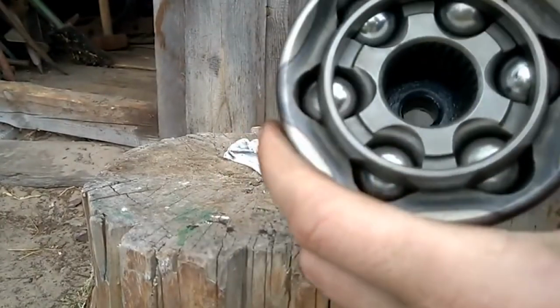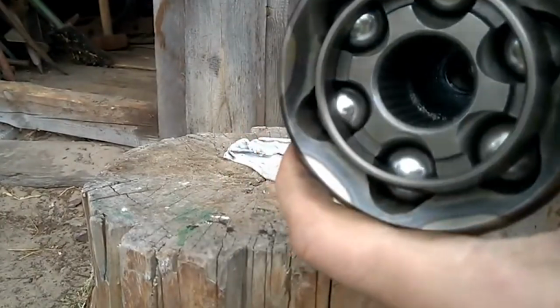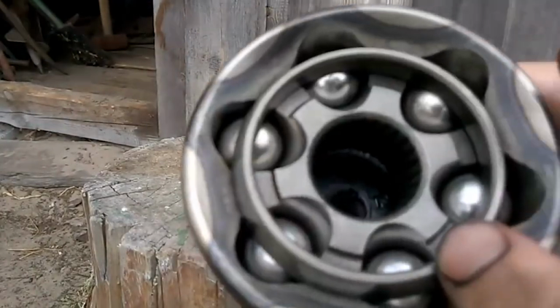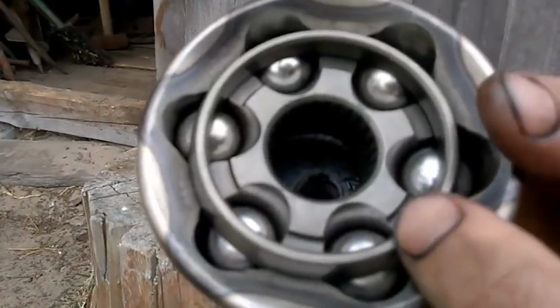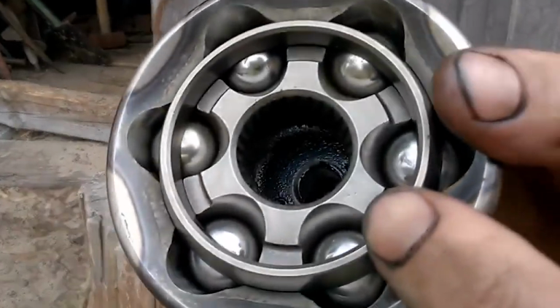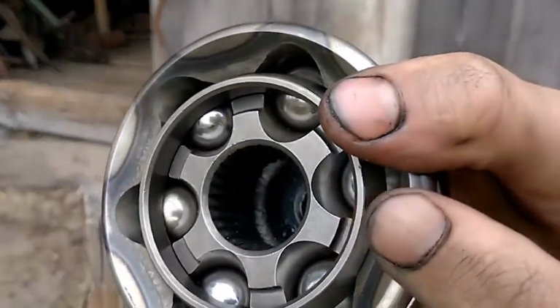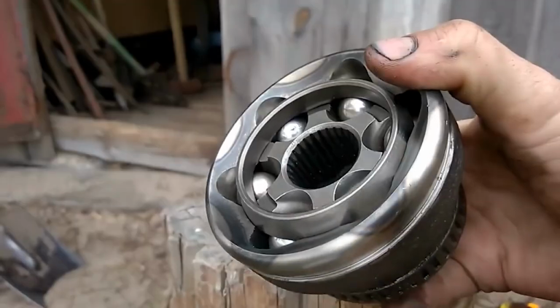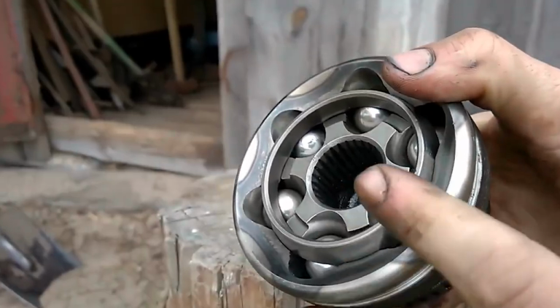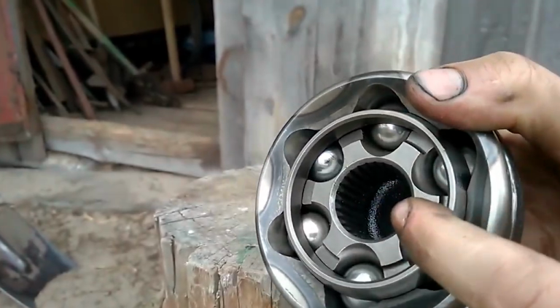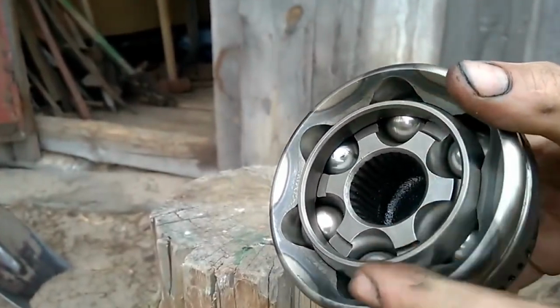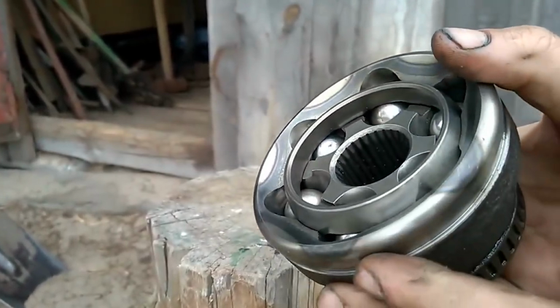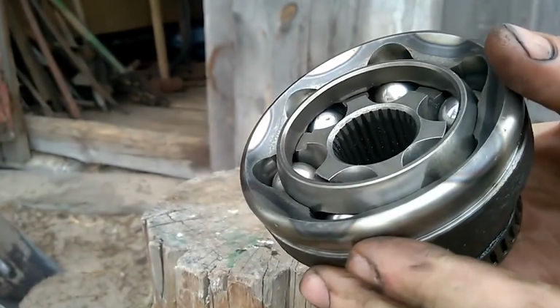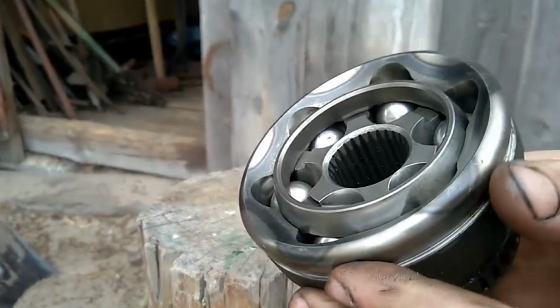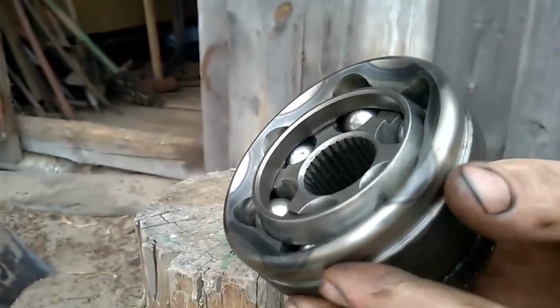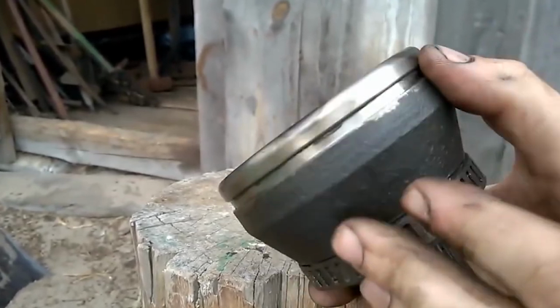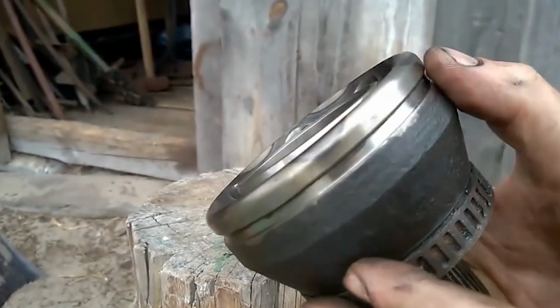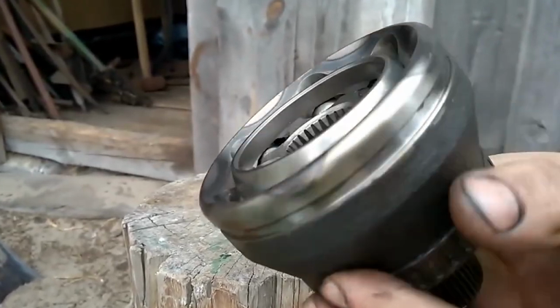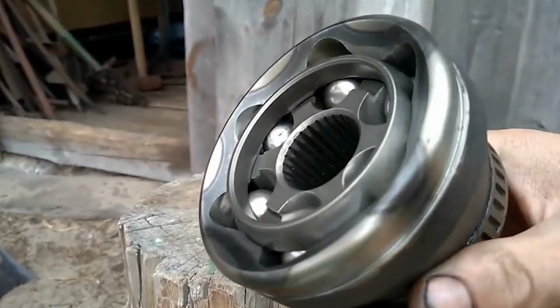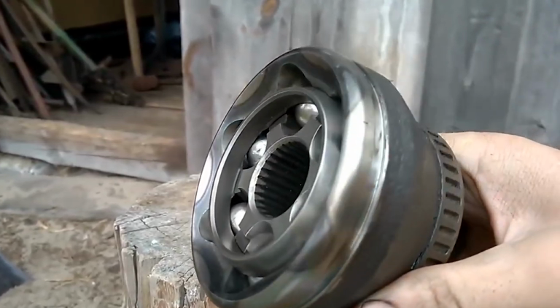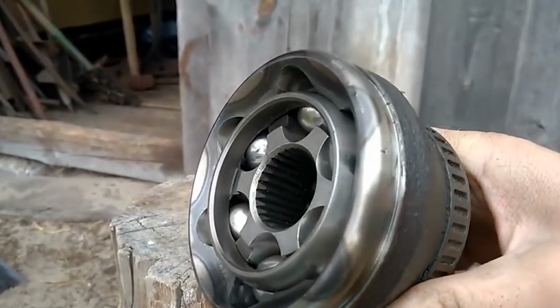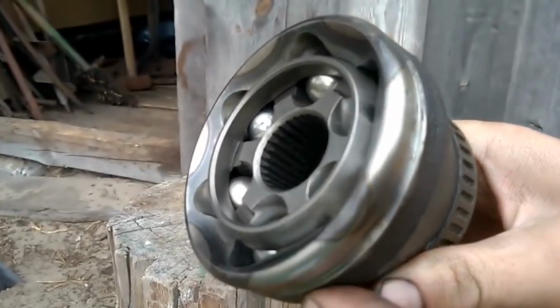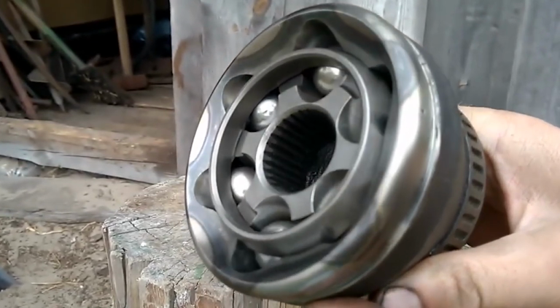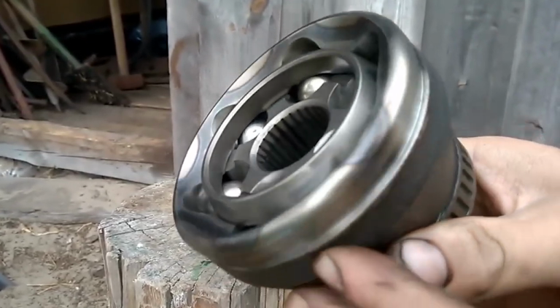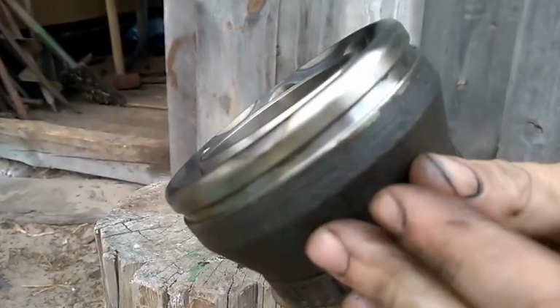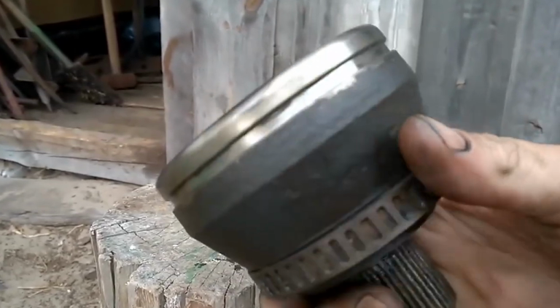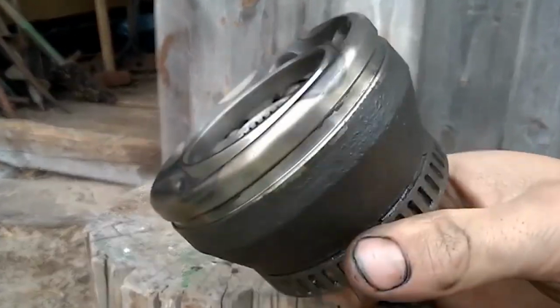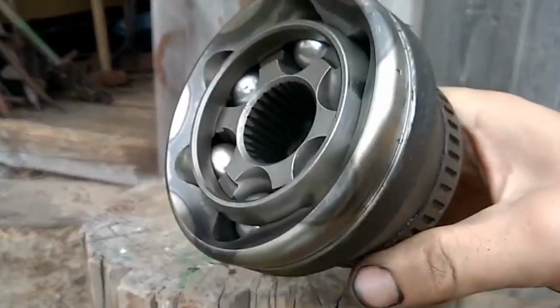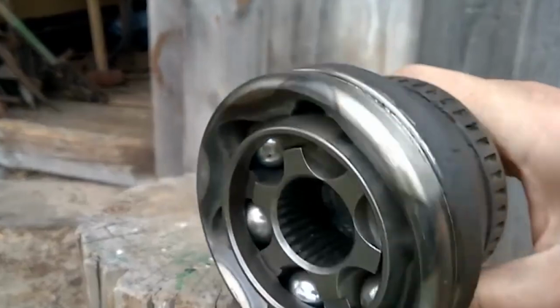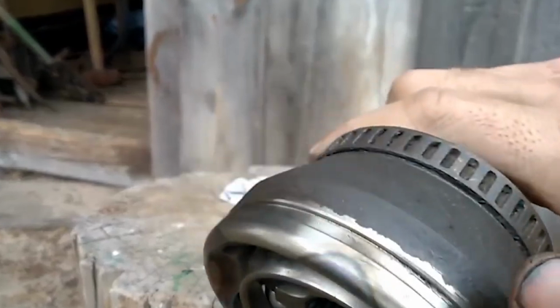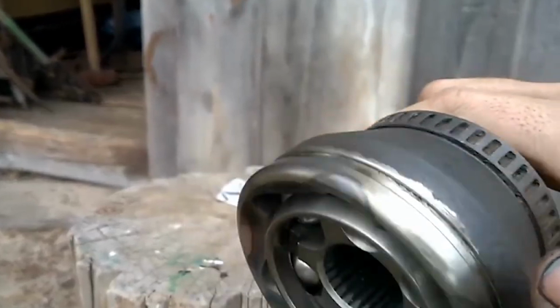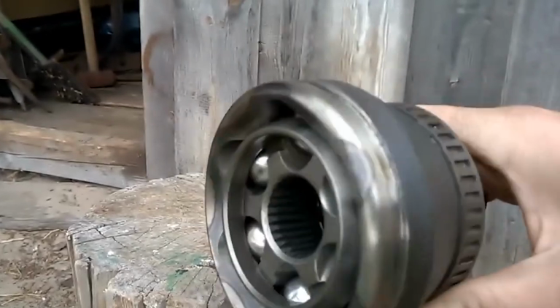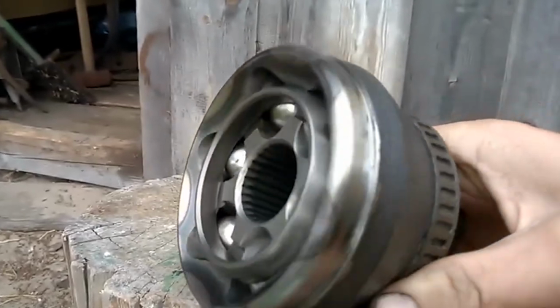You can also swap the CV joint with the opposite side of the car, but I decided to buy a new one and I advise everyone to do the same. See you in the next videos!